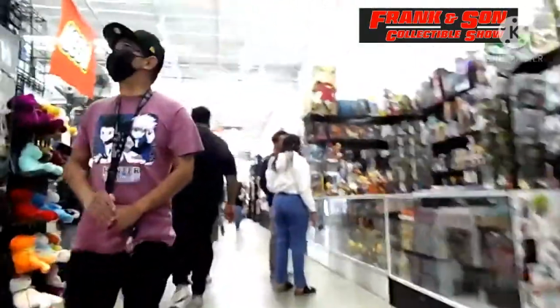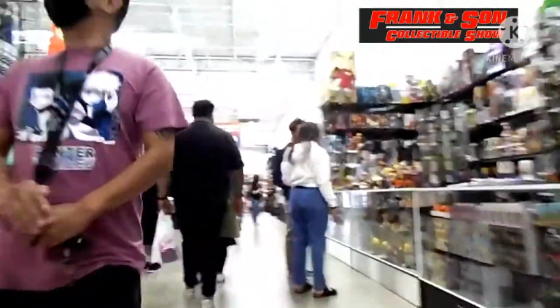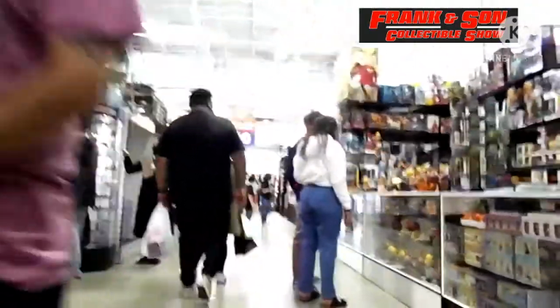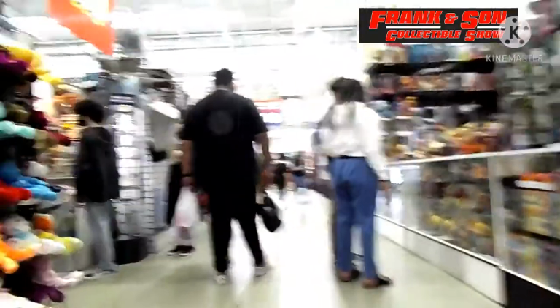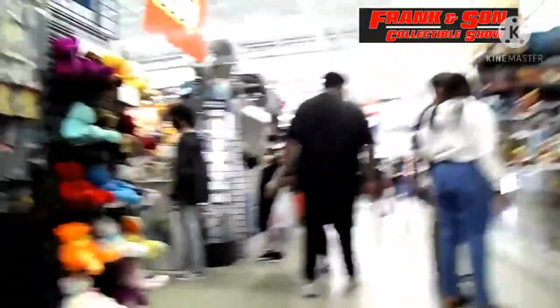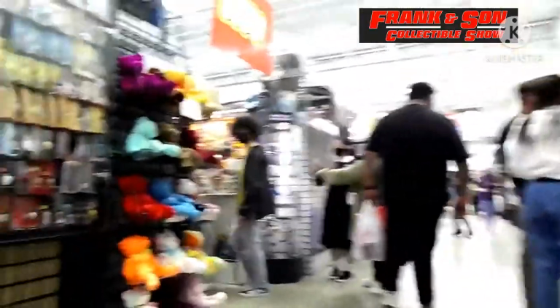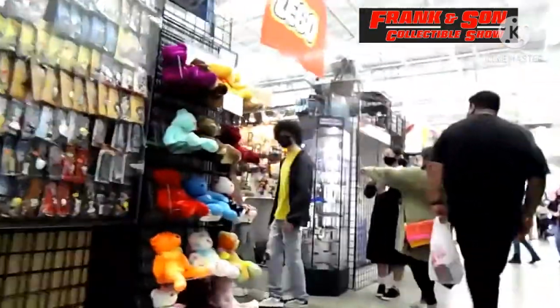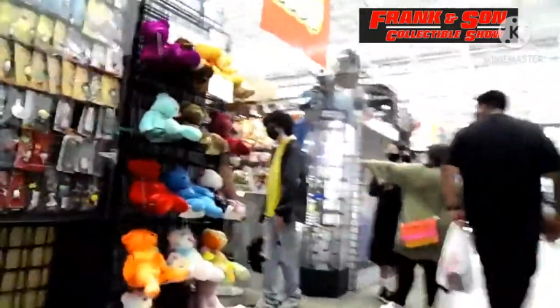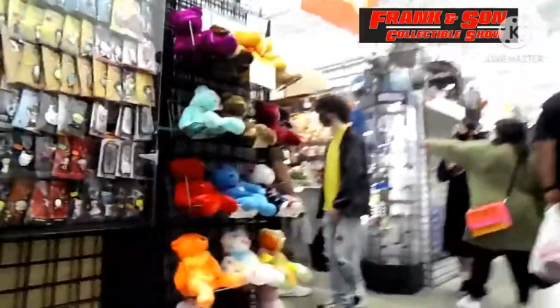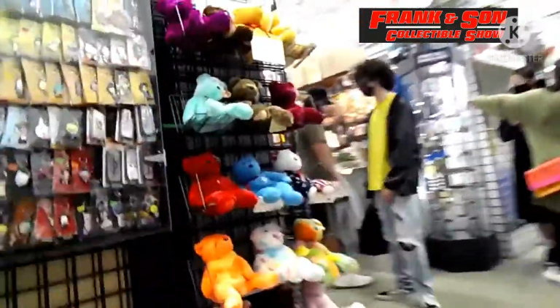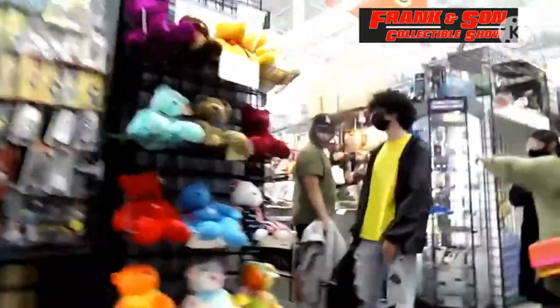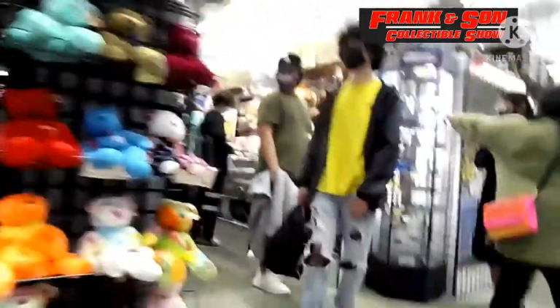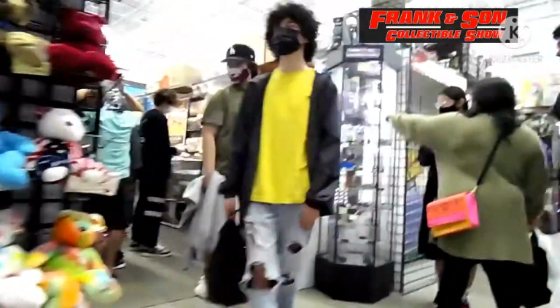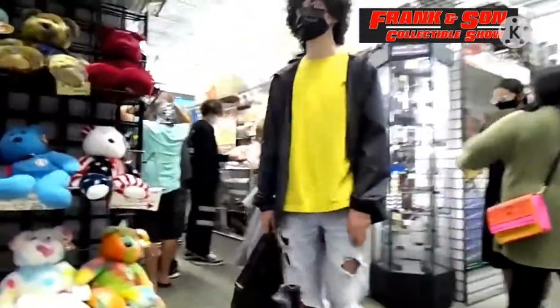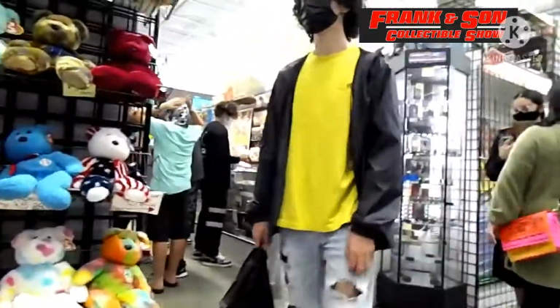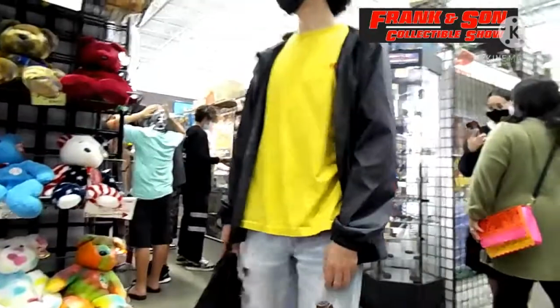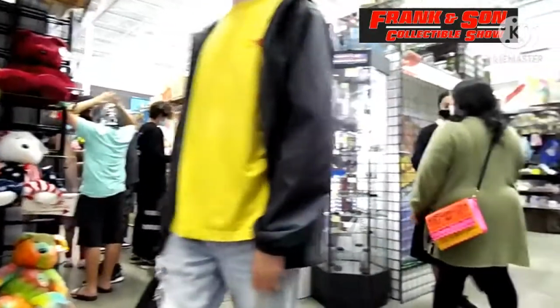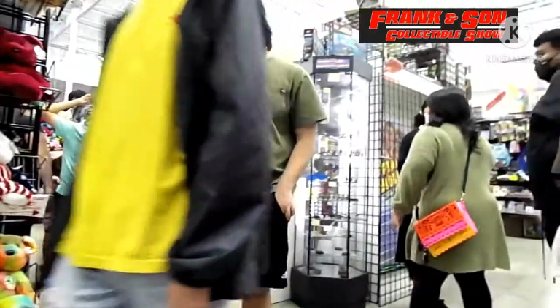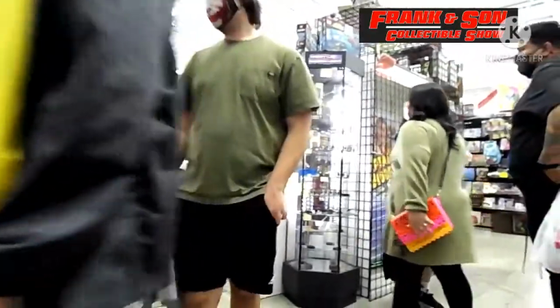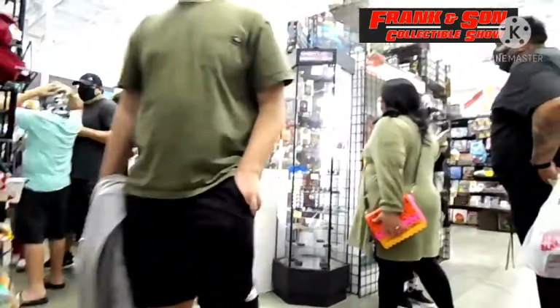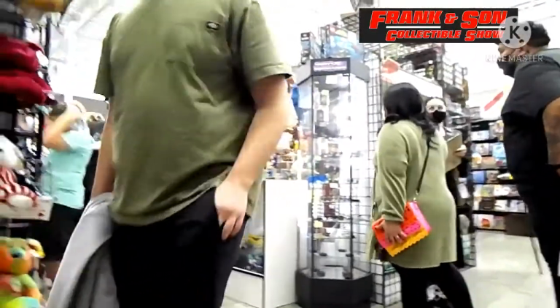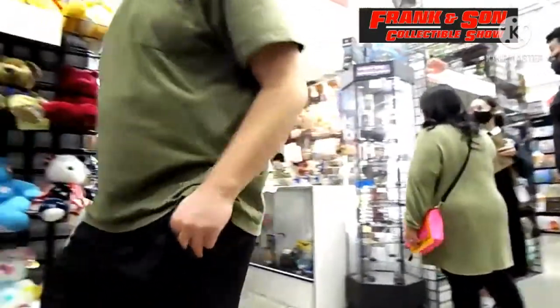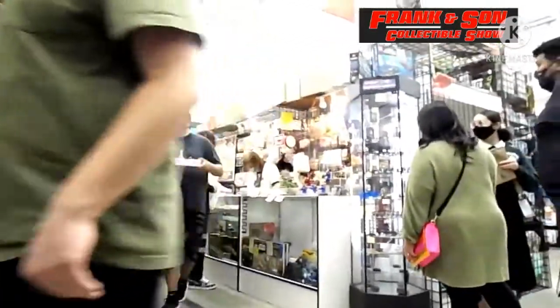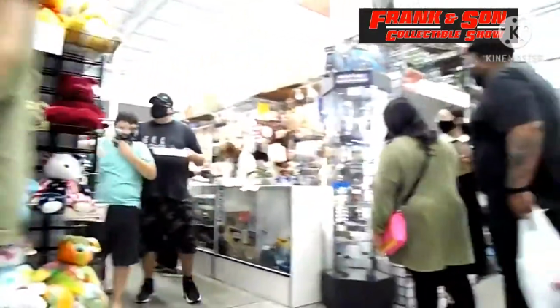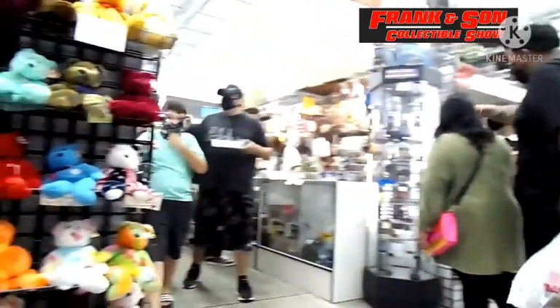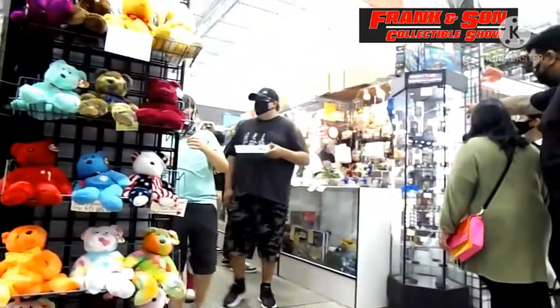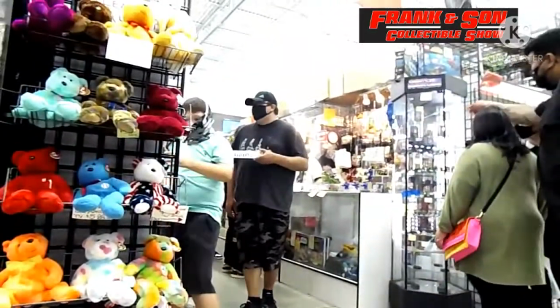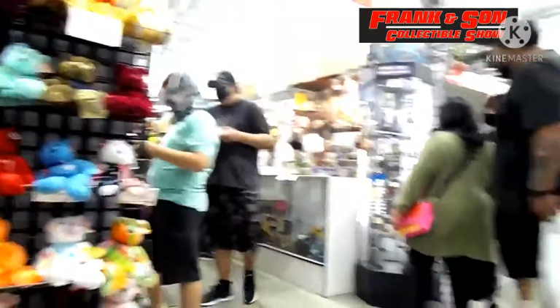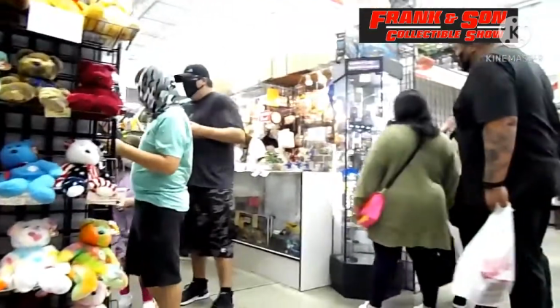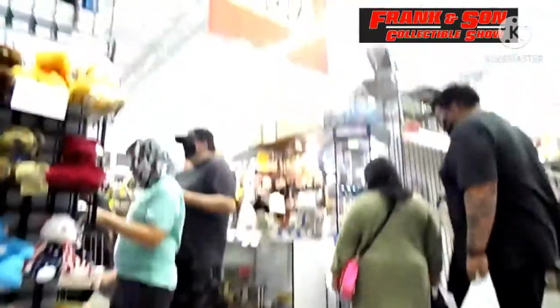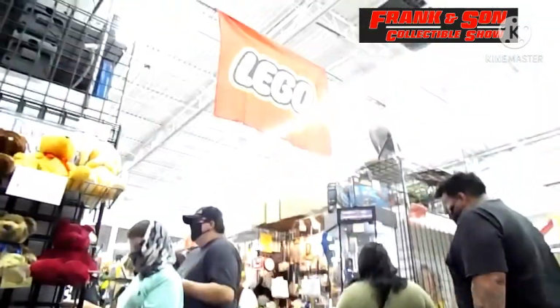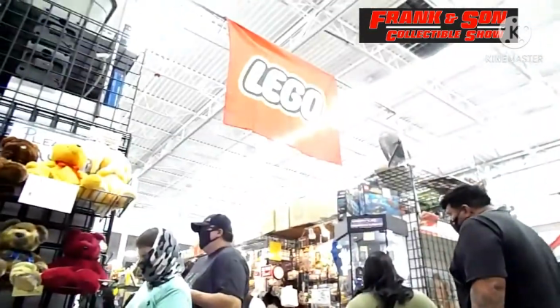Sometimes it's better than eBay because you can get it right then and there. I personally like going there — it is a lot to see. And, again, we don't go there to buy things.